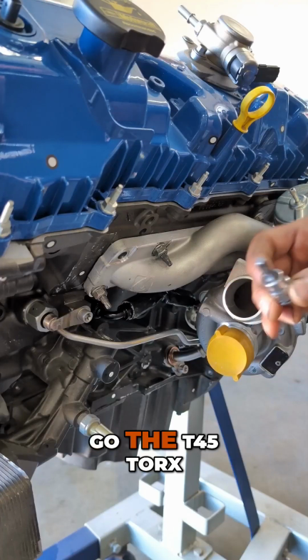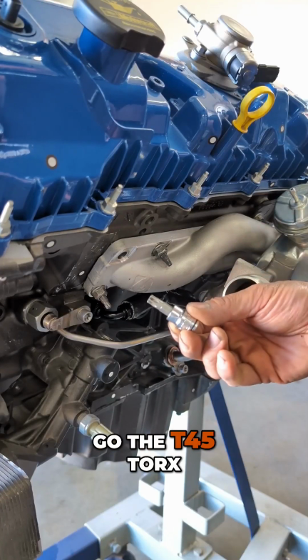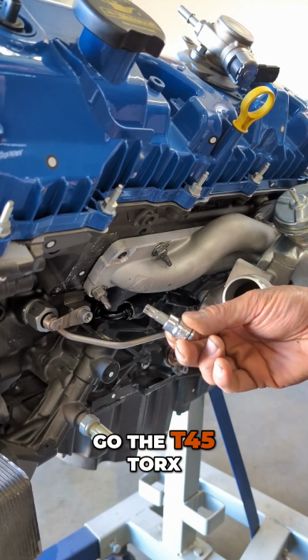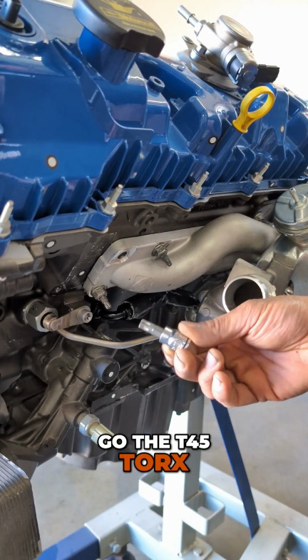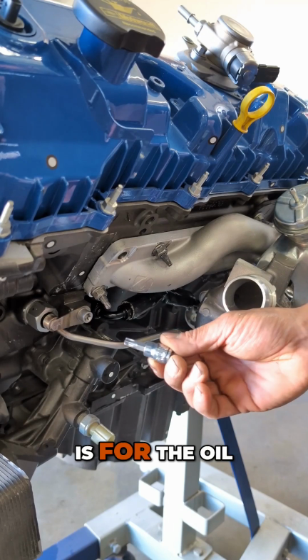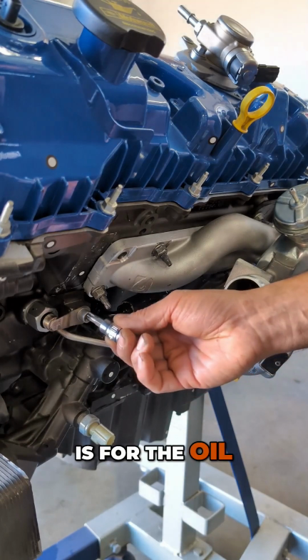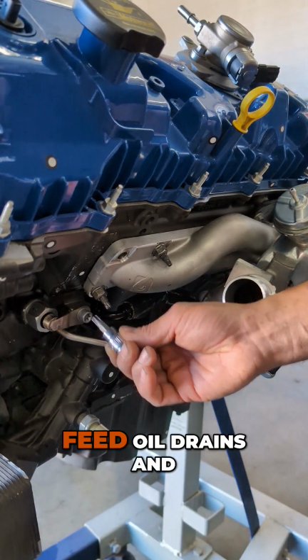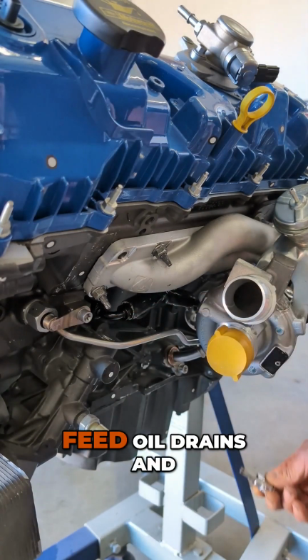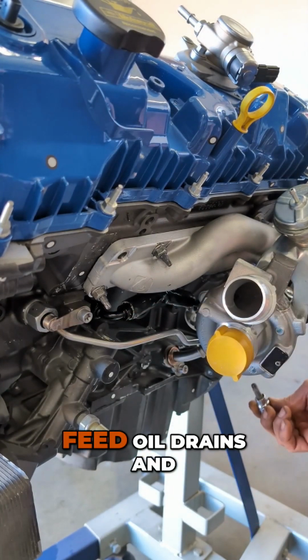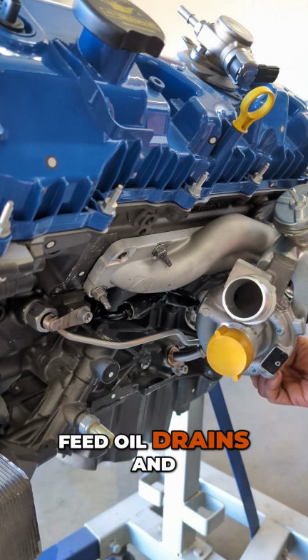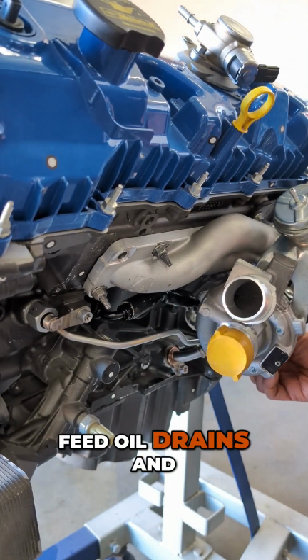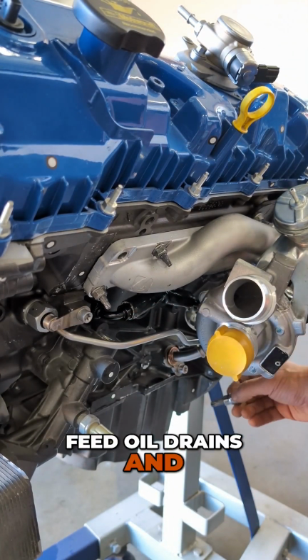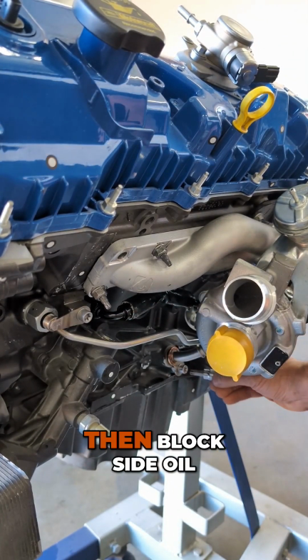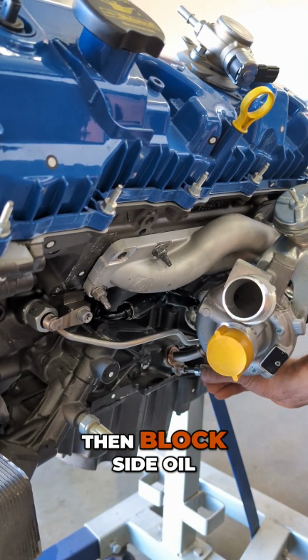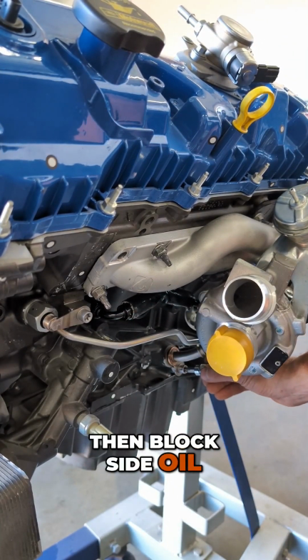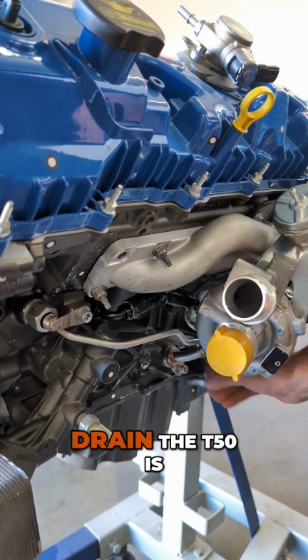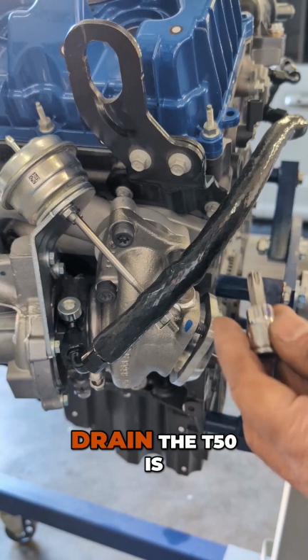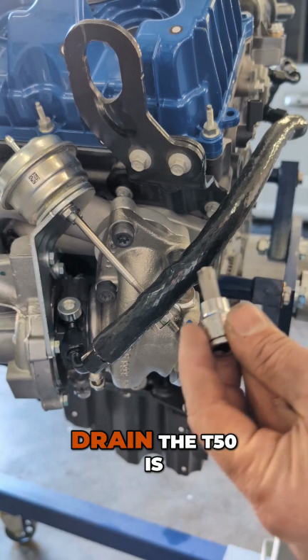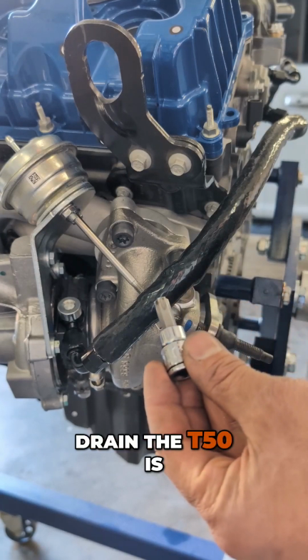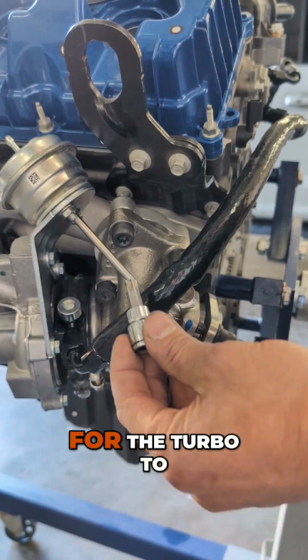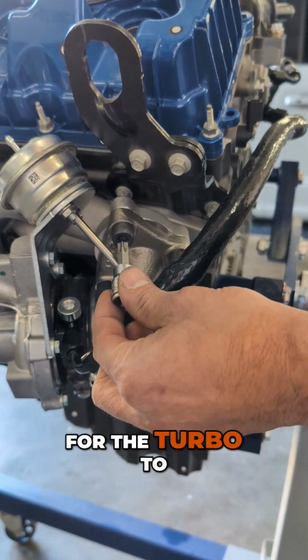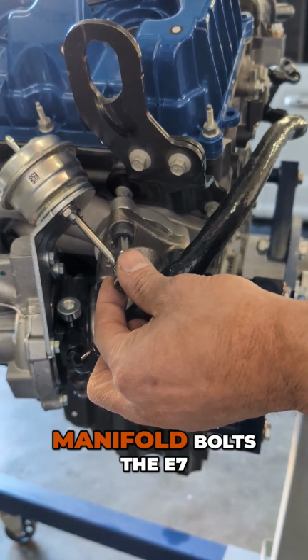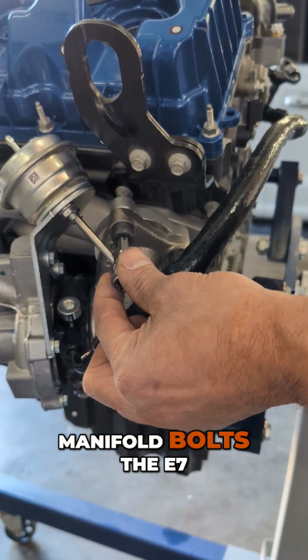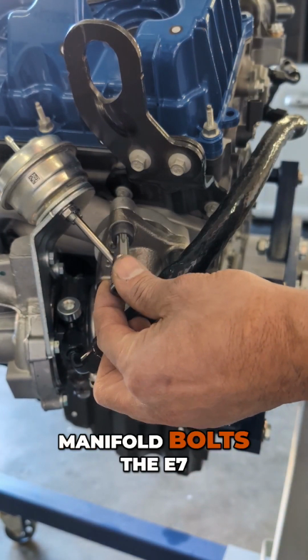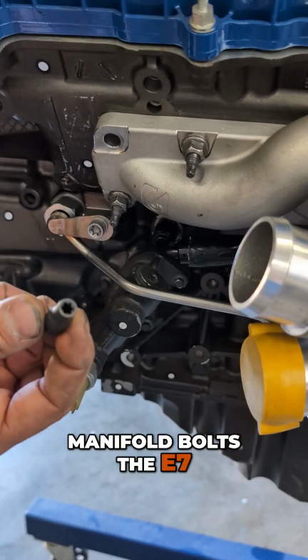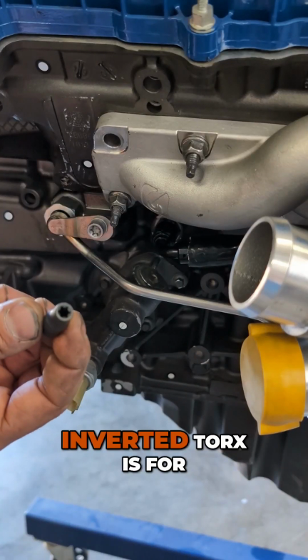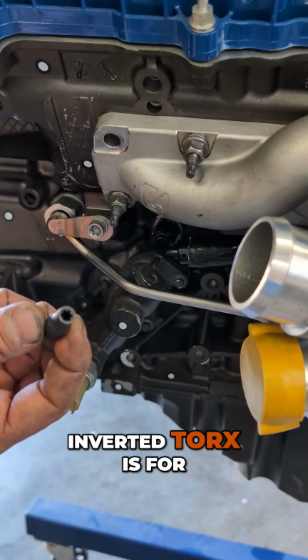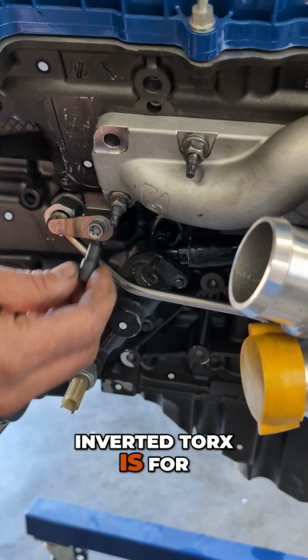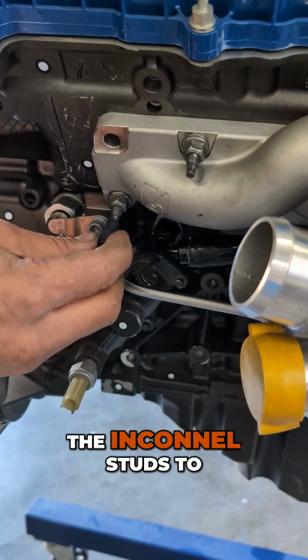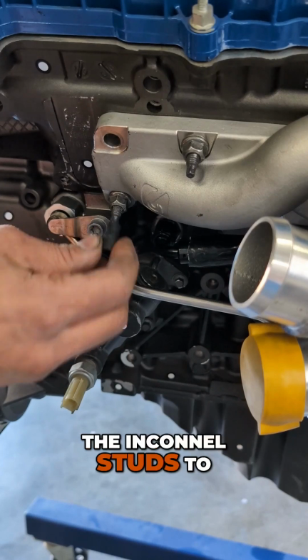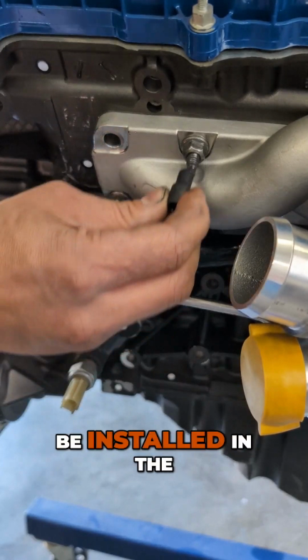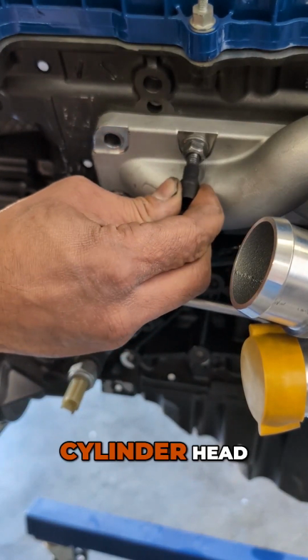The T45 Torx is for the oil feed, oil drains, and the block-side oil drain. The T50 is for the turbo-to-manifold bolts. The E7 inverted Torx is for installing the Inconel studs into the cylinder head.